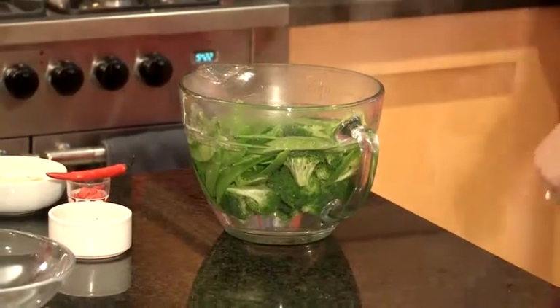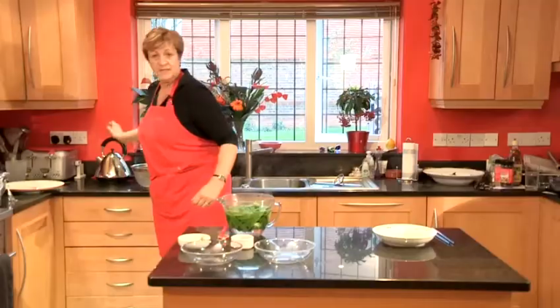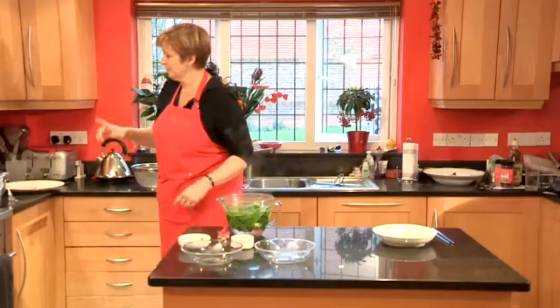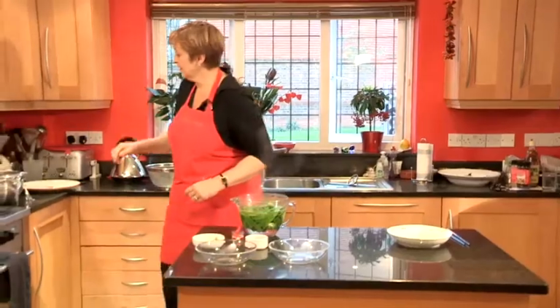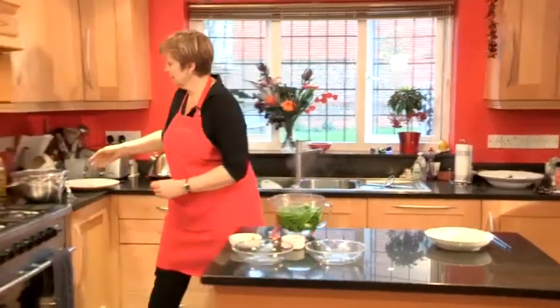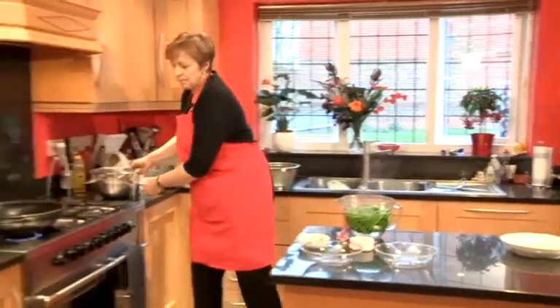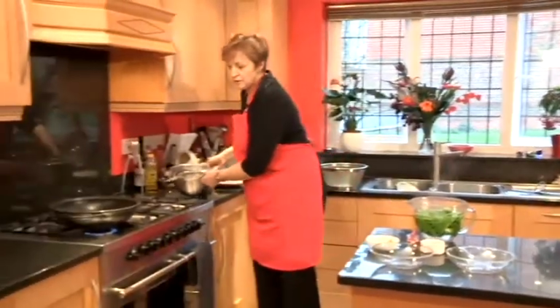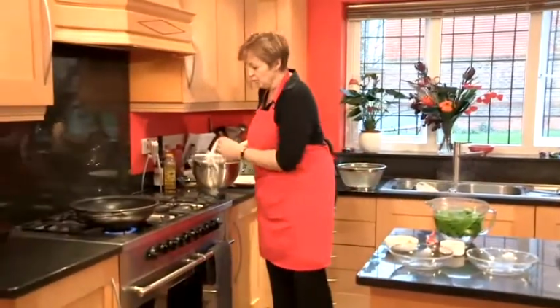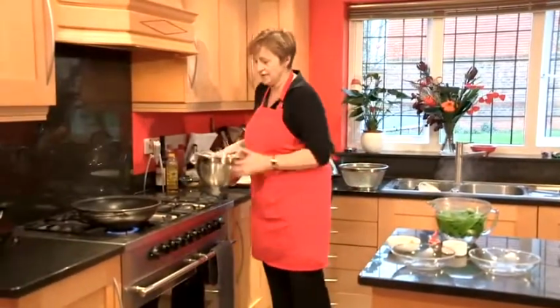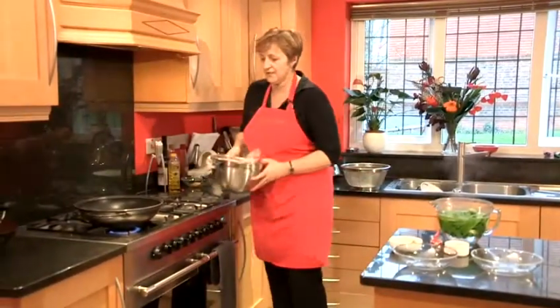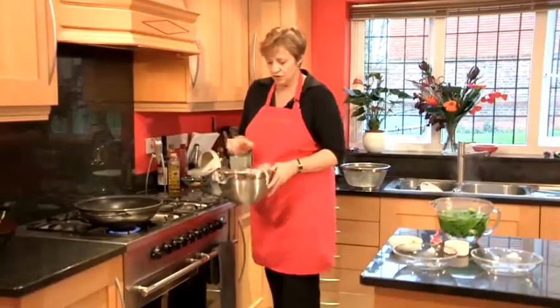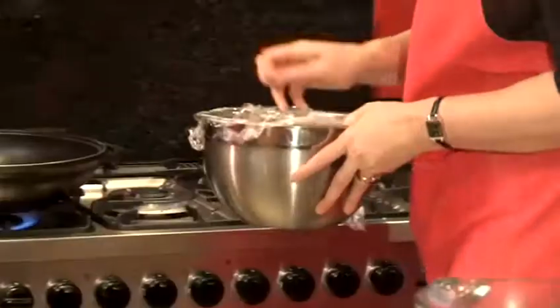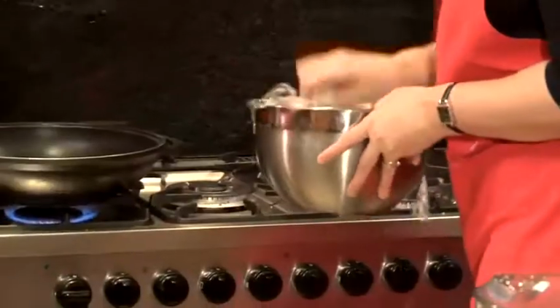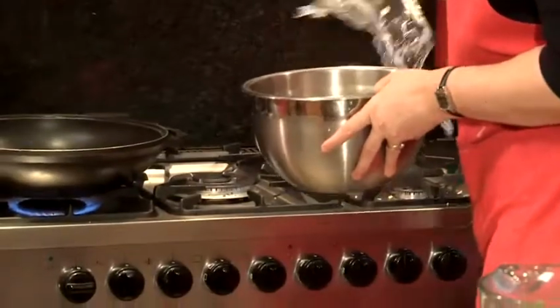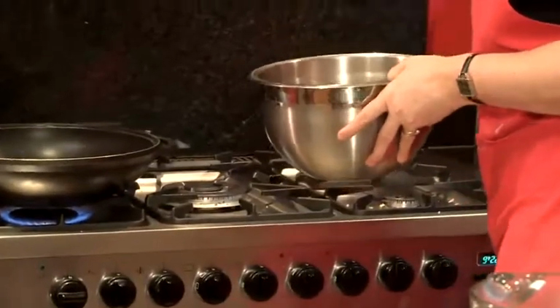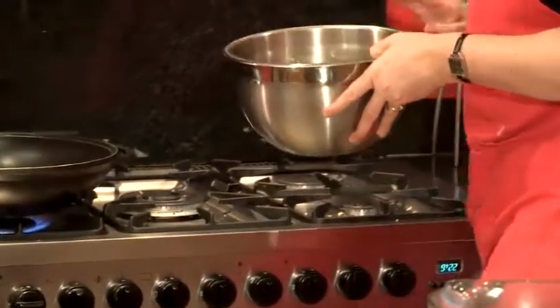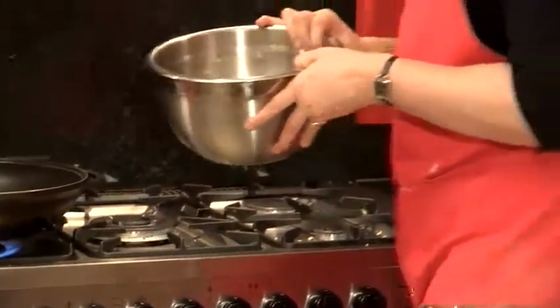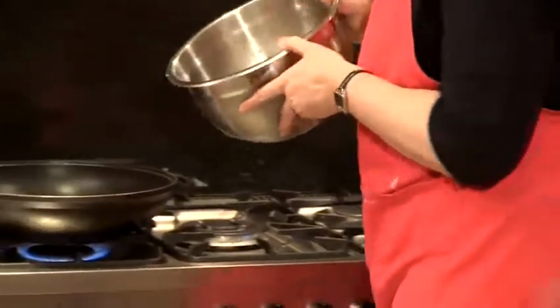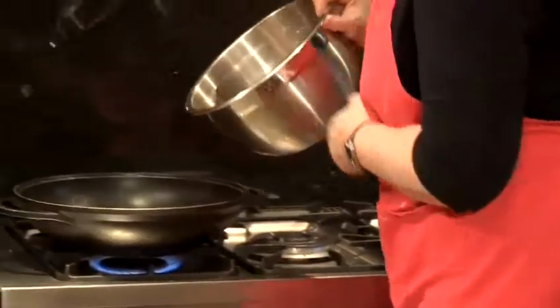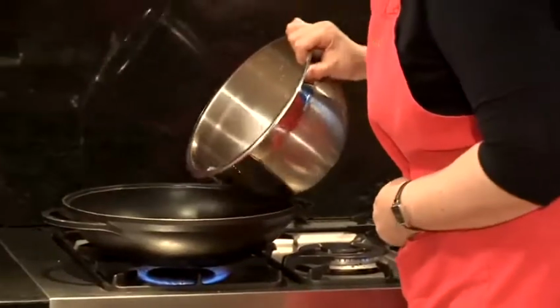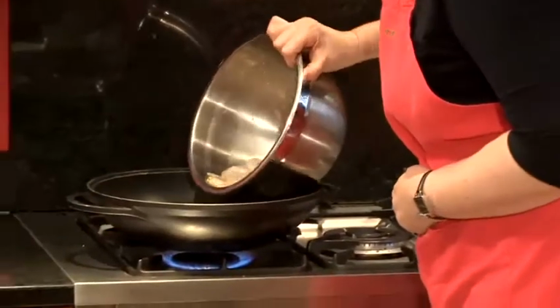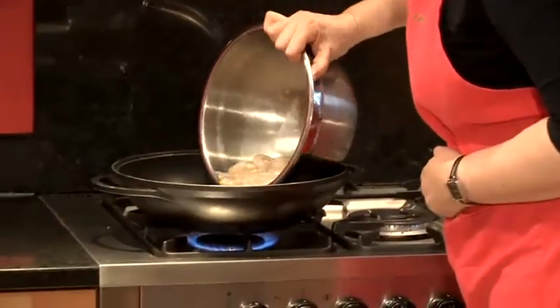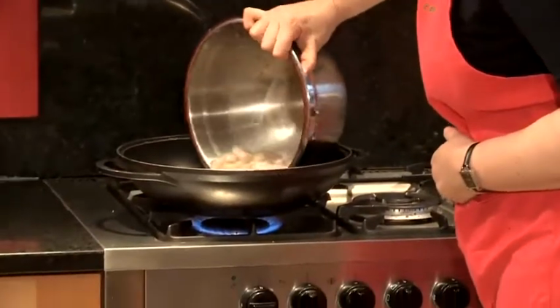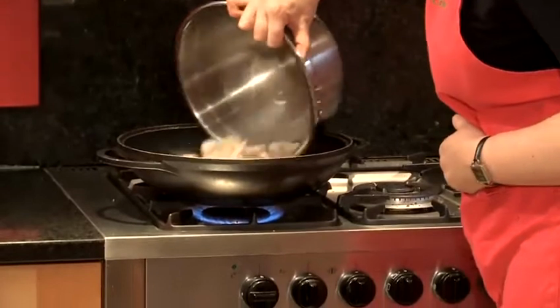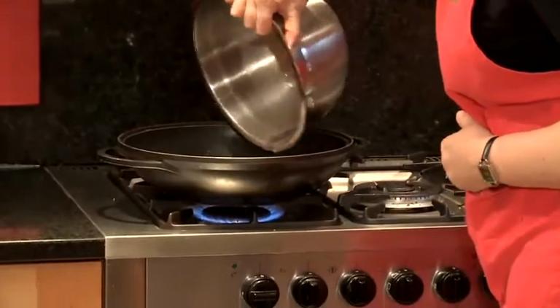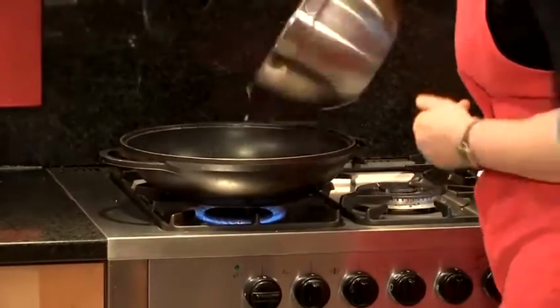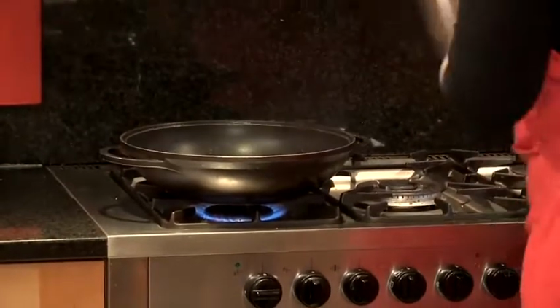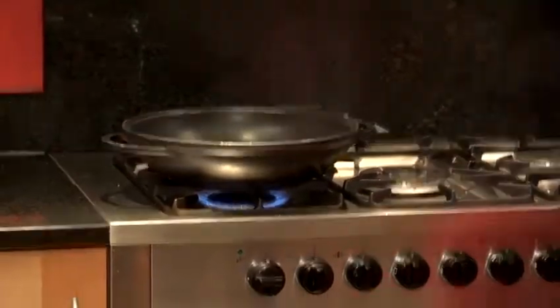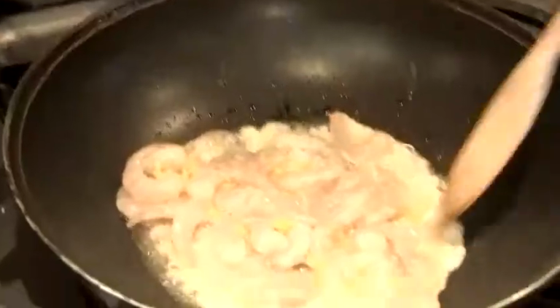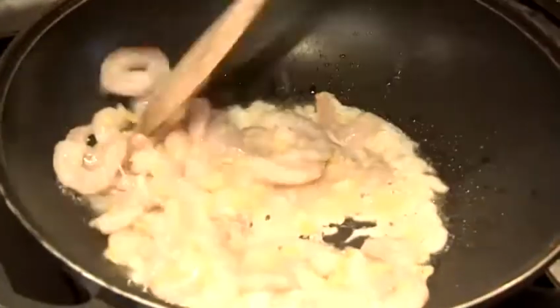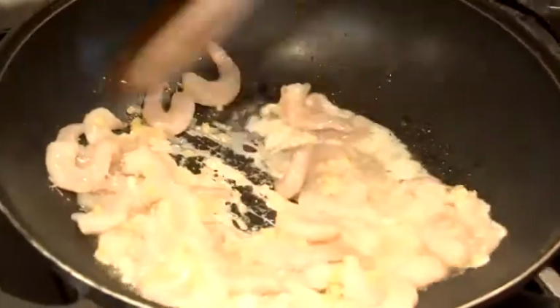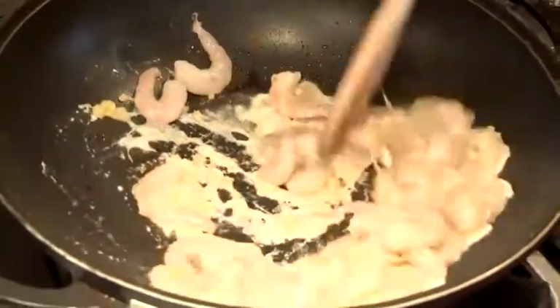In the meantime, come back over to the wok which is now nicely hot, and place your prawn mixture into the wok, stirring gently.